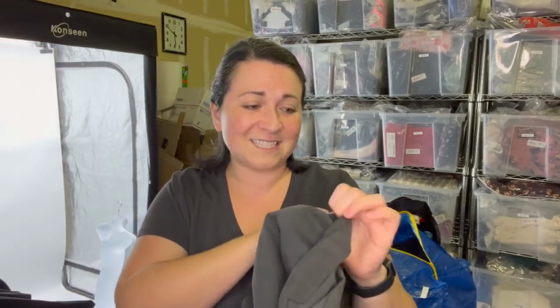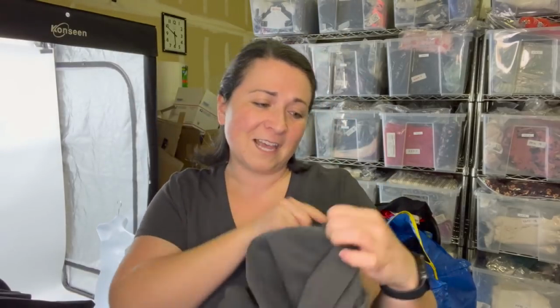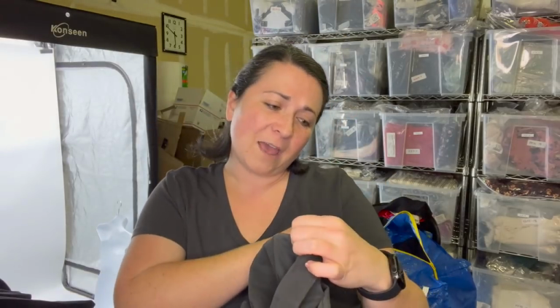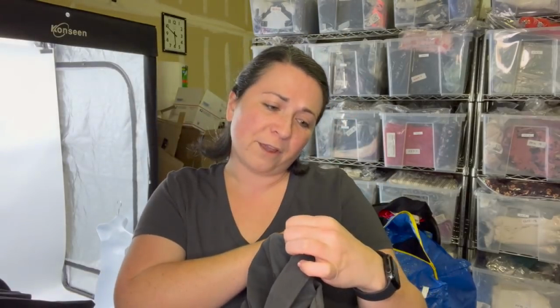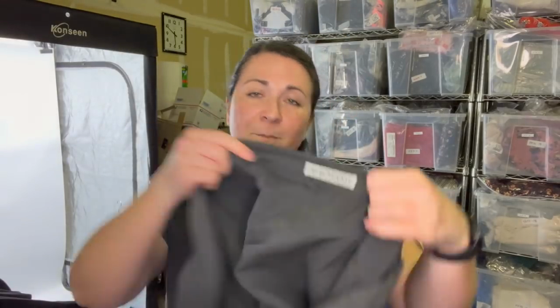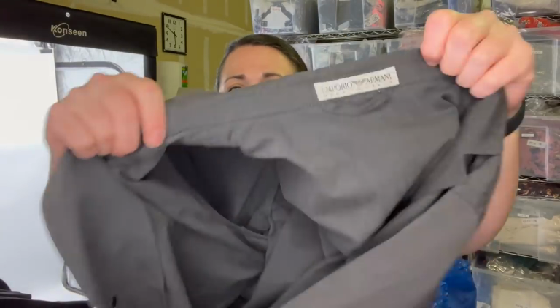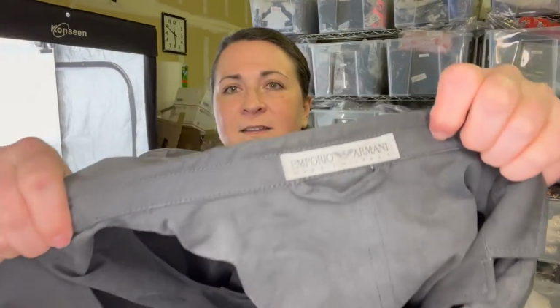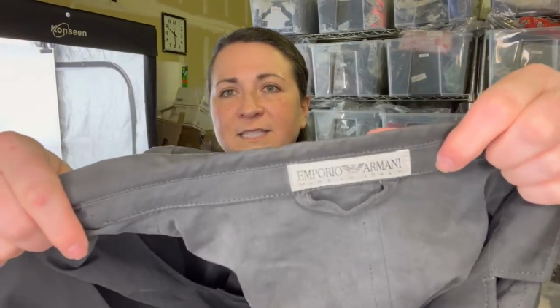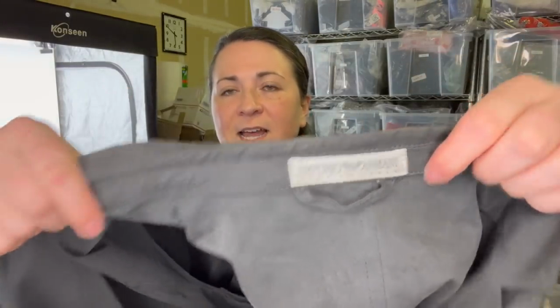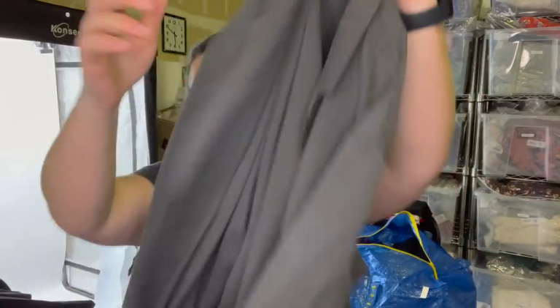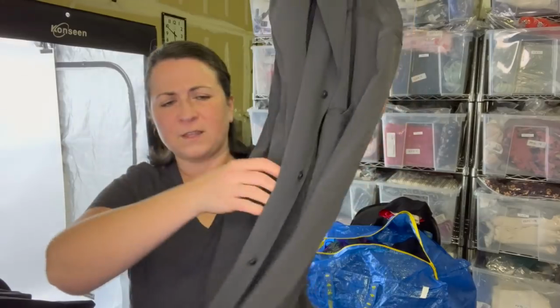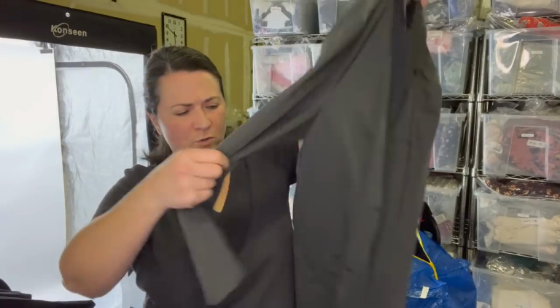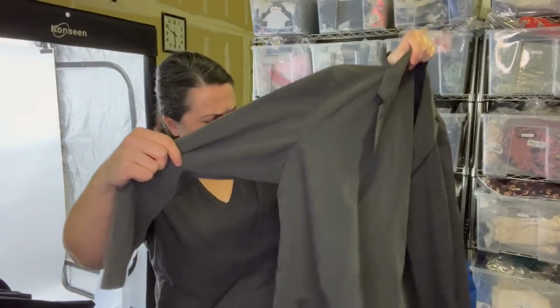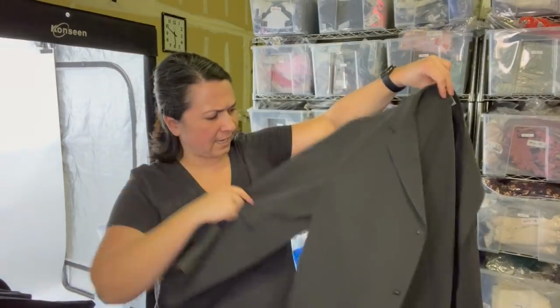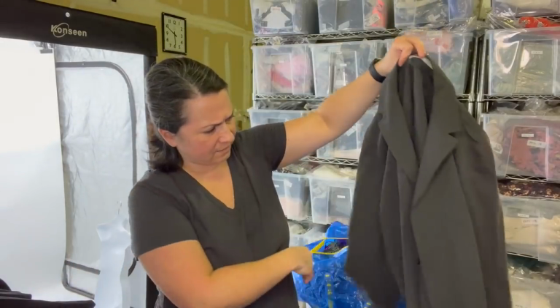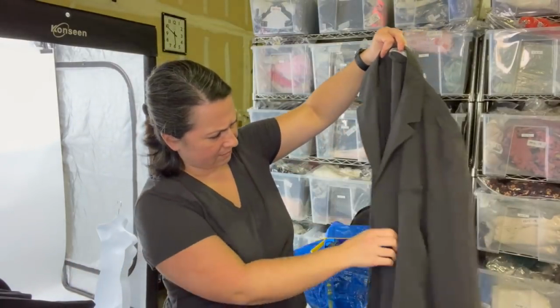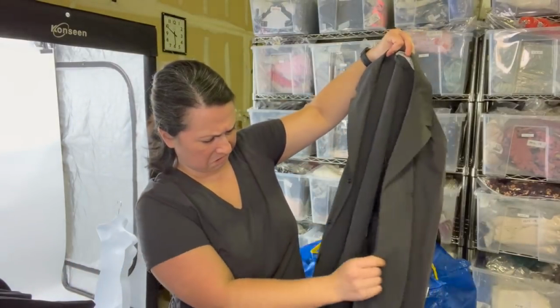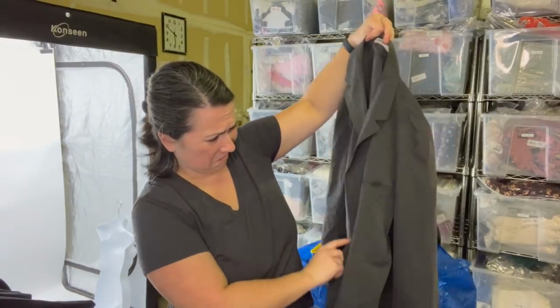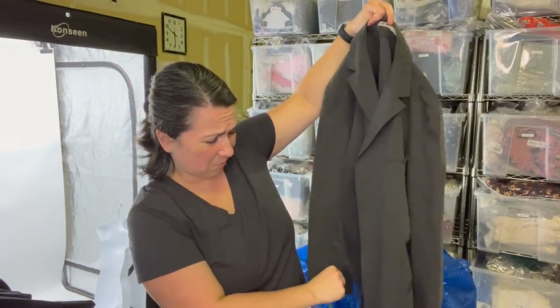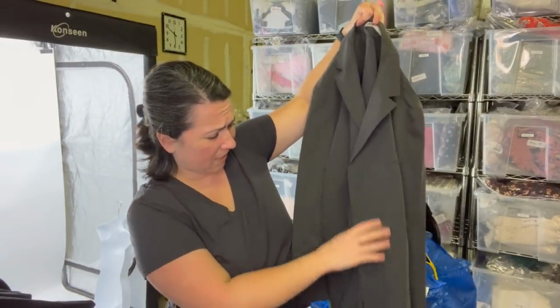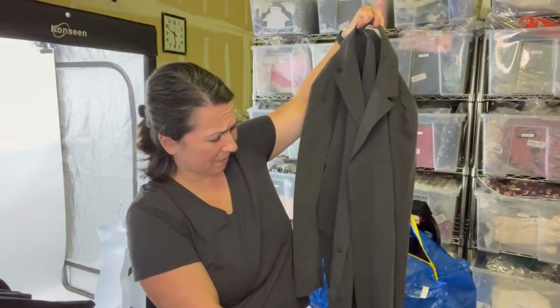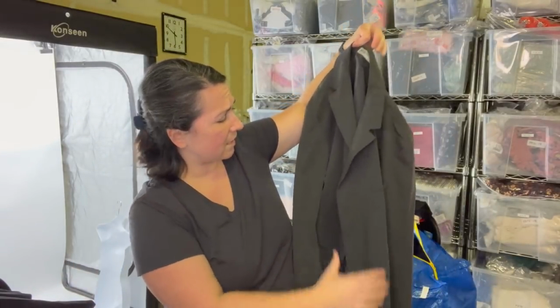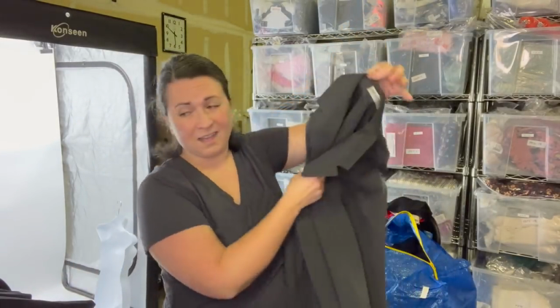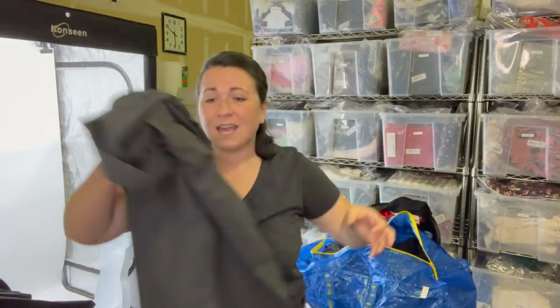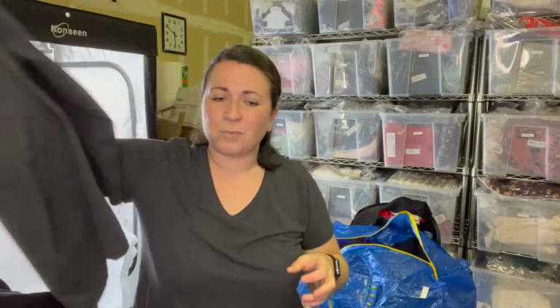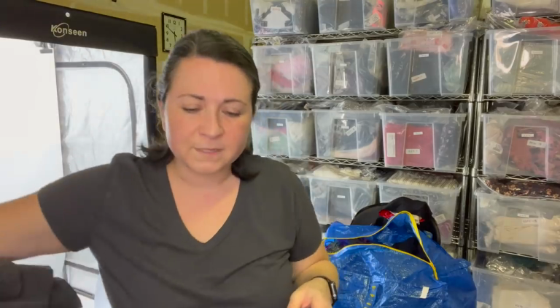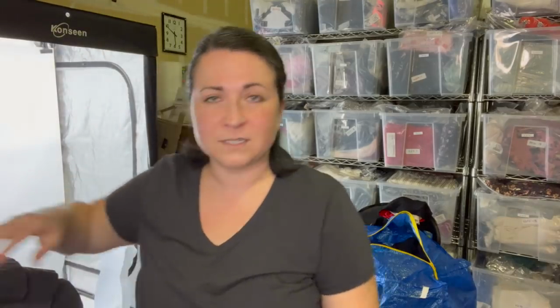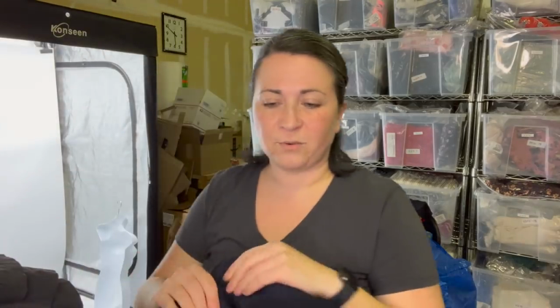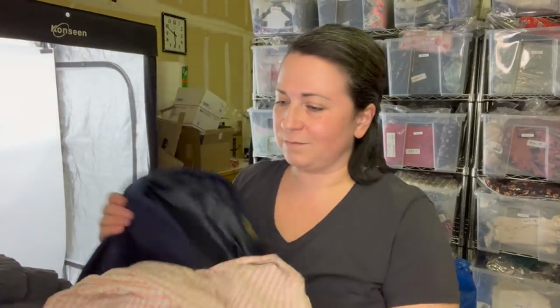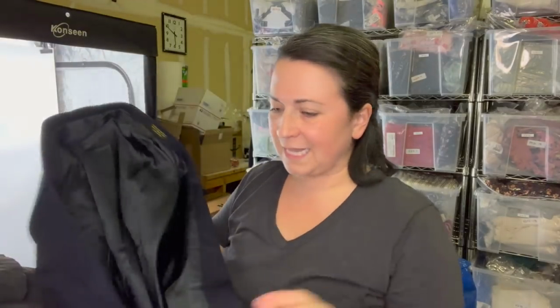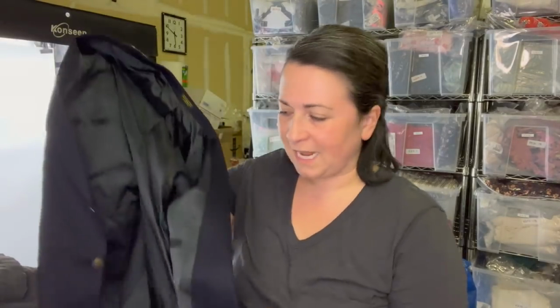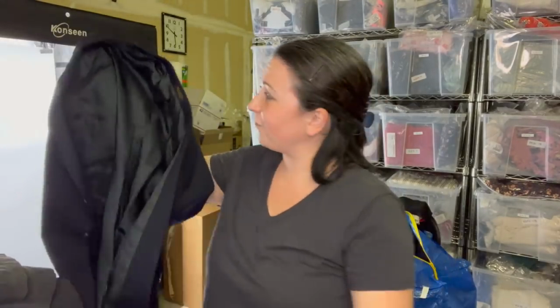This is Emporio Armani — there's the tag. I feel like that's an older style tag. This is just a lightweight men's jacket. I'll probably send that to the RealReal and let them take care of it.